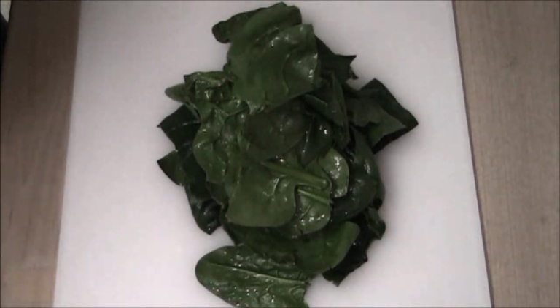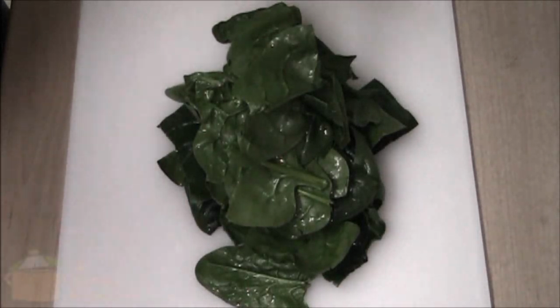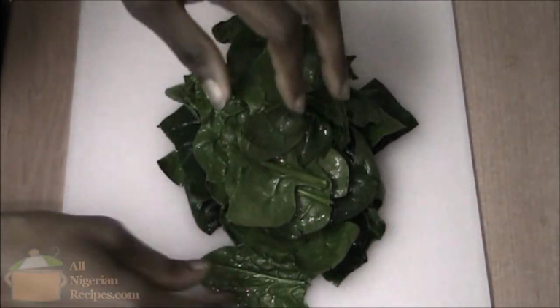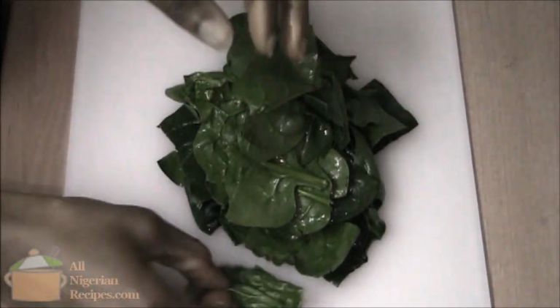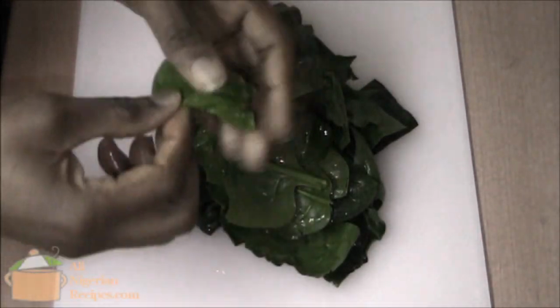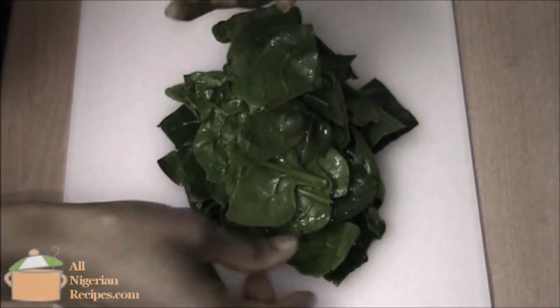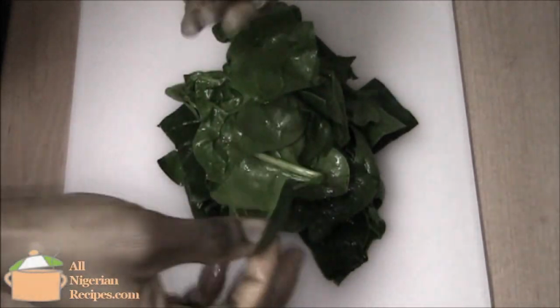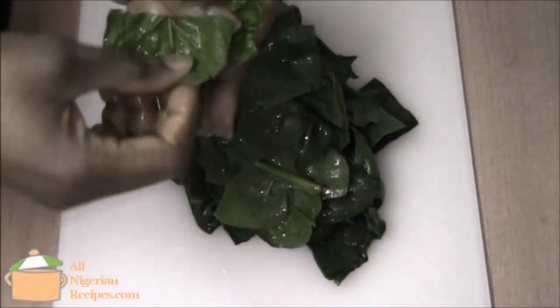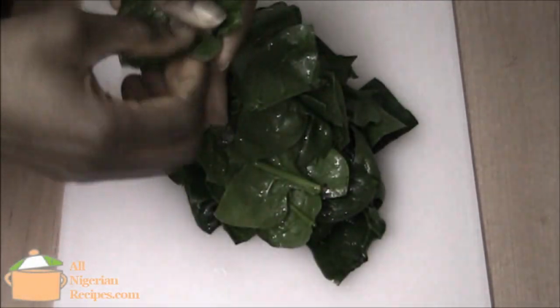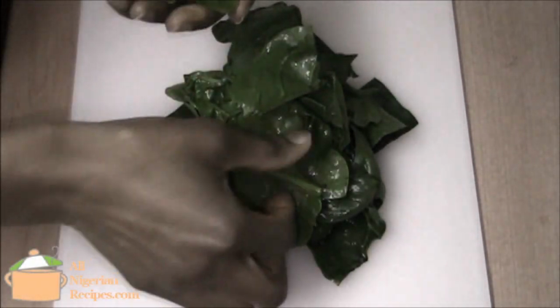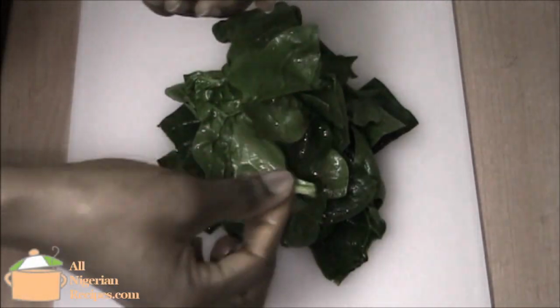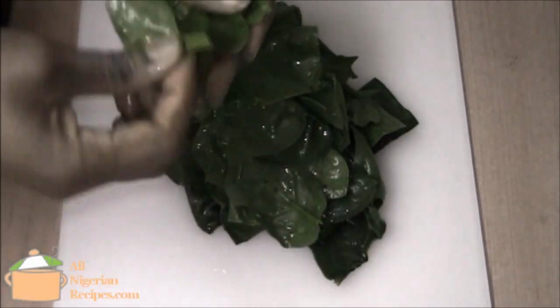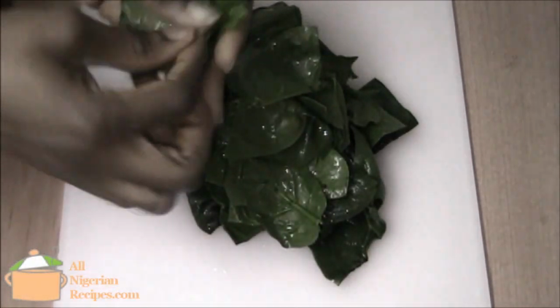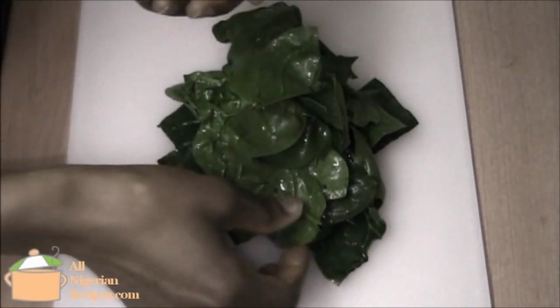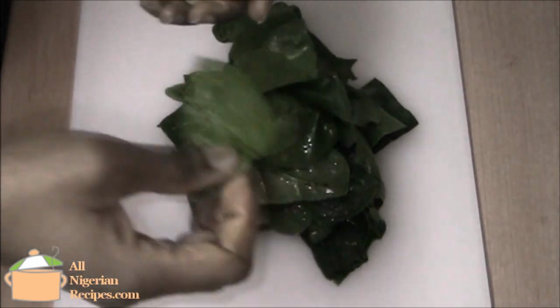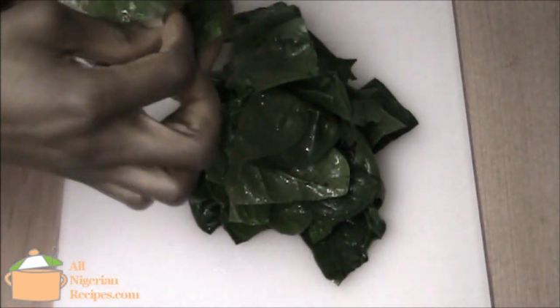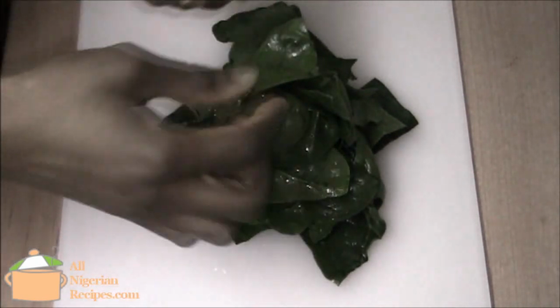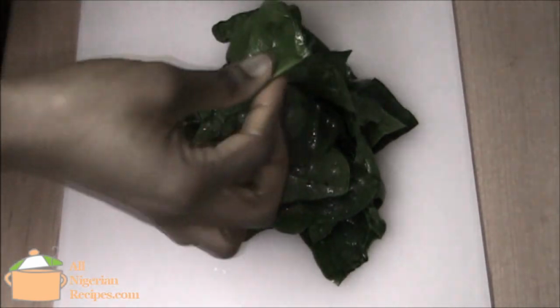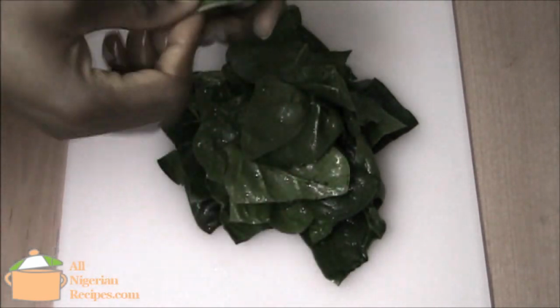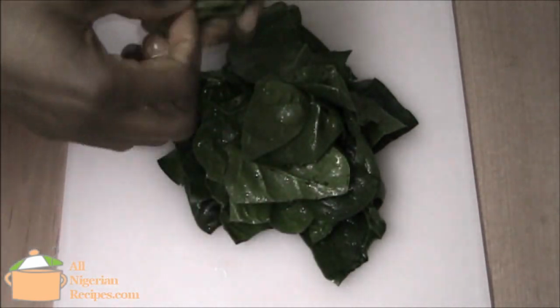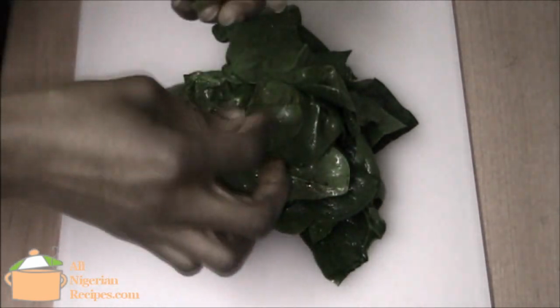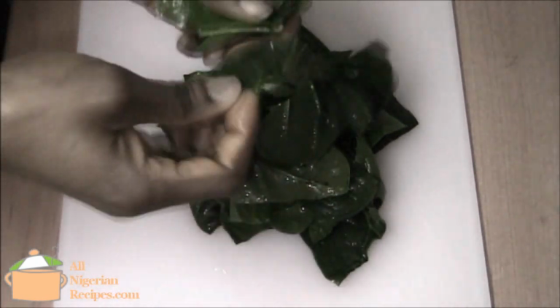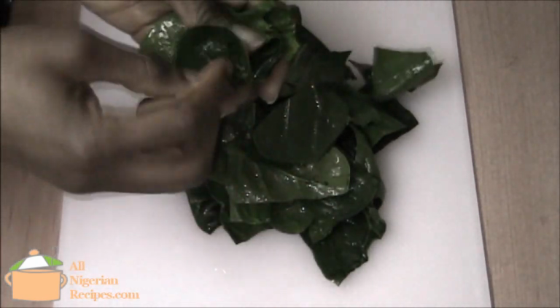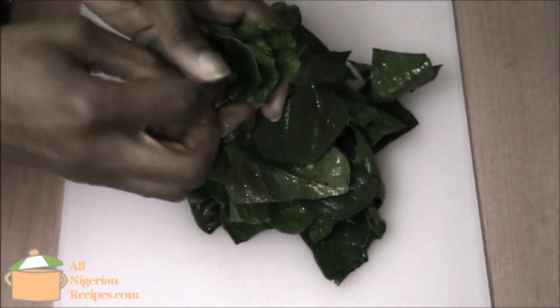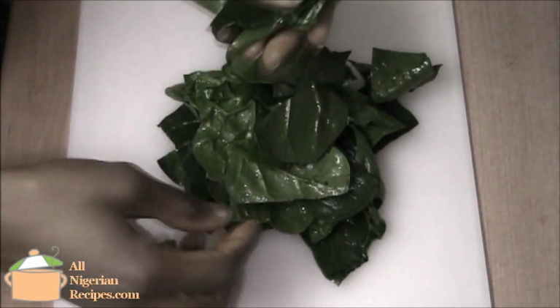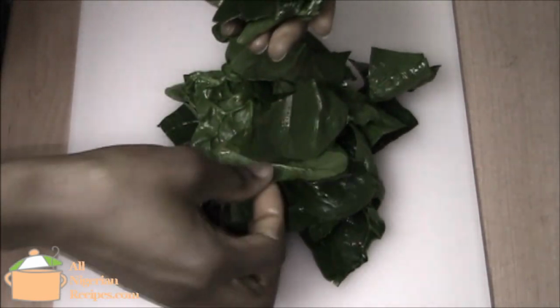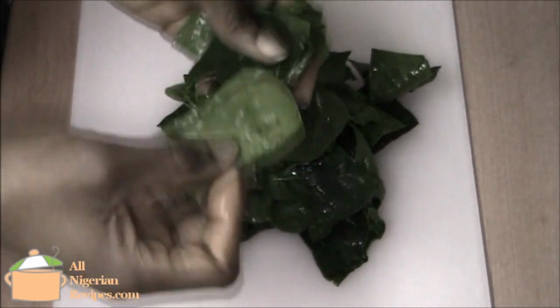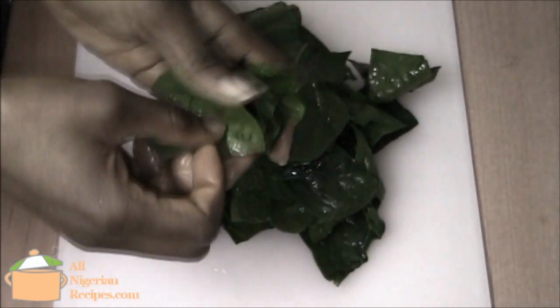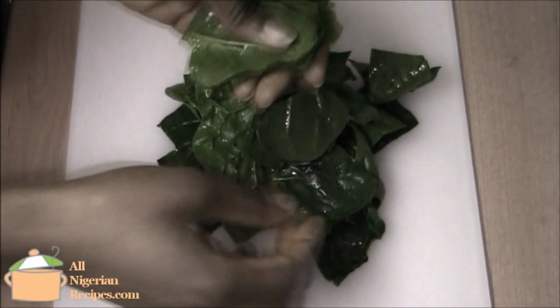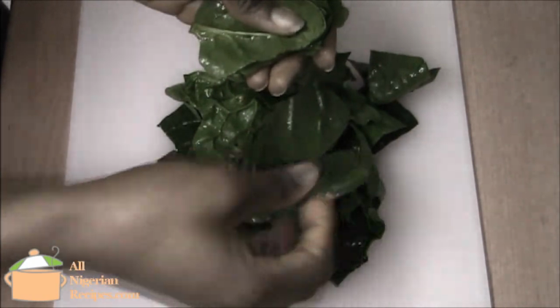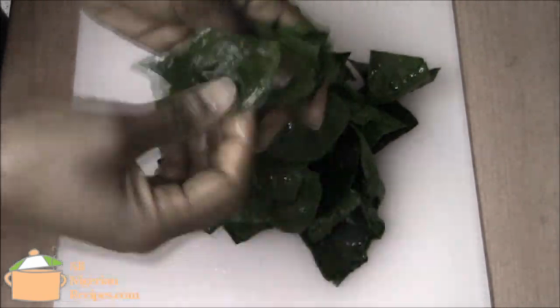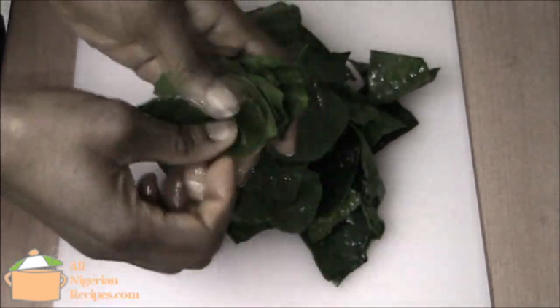Do you usually arrange vegetables like this before you cut them? Nobody has got time for that. Here's how to do it properly.